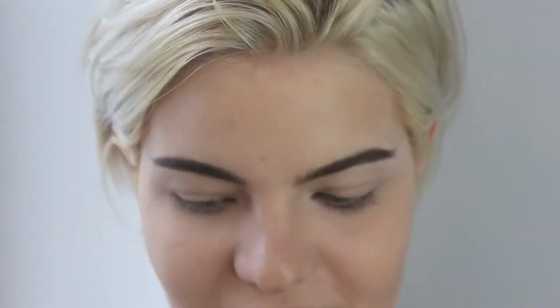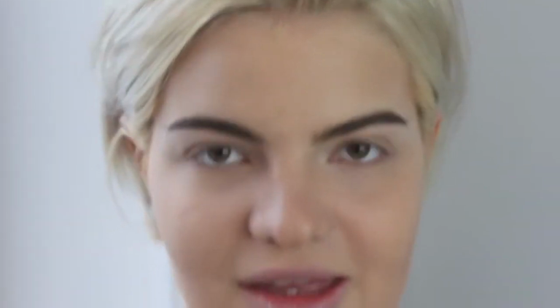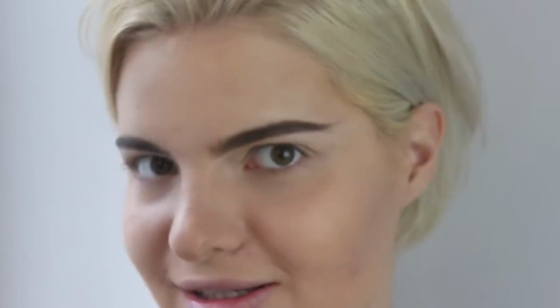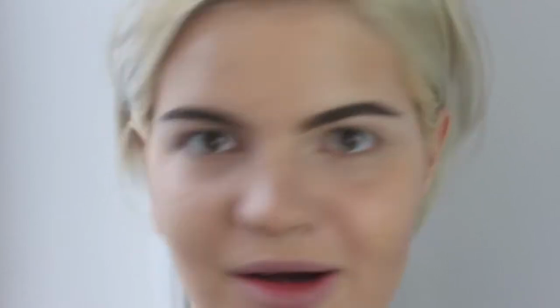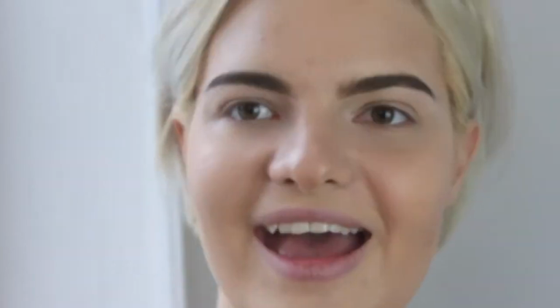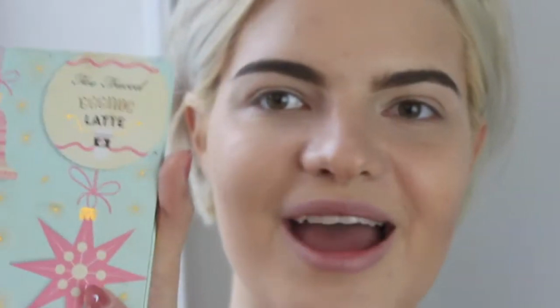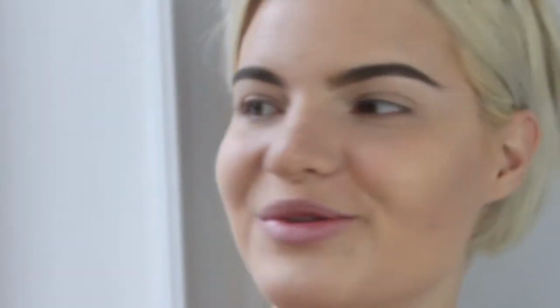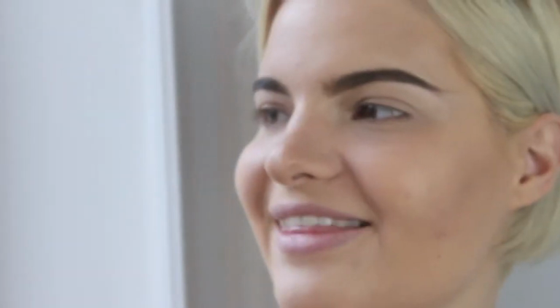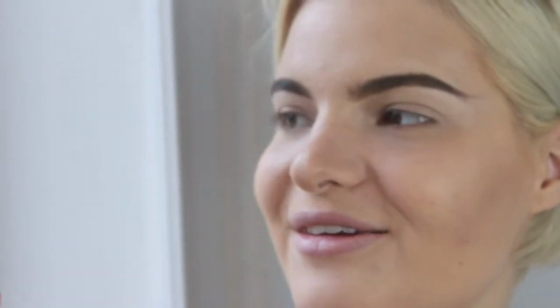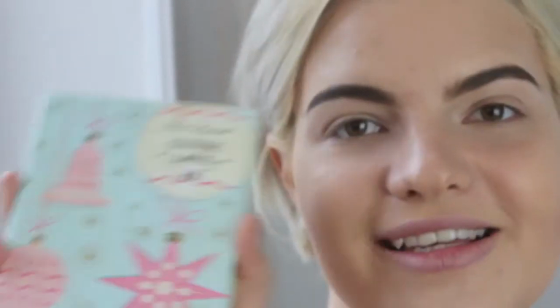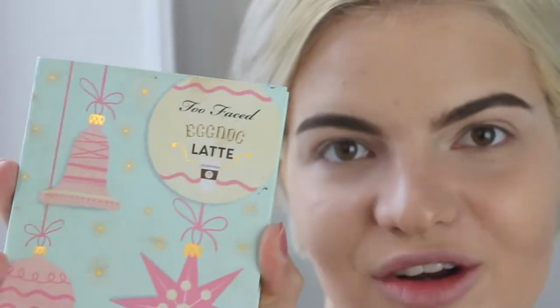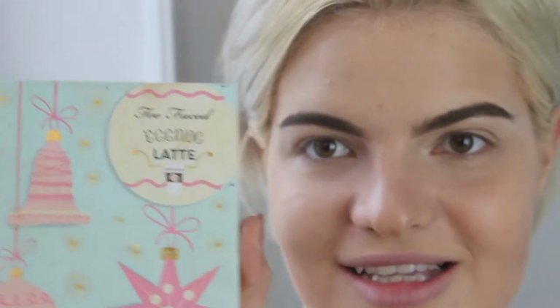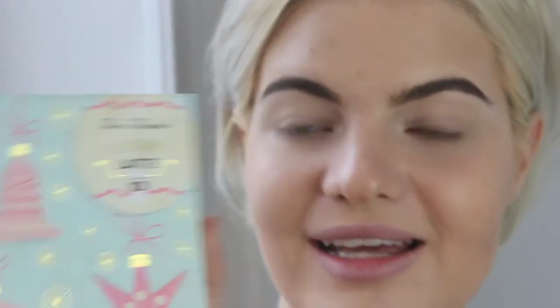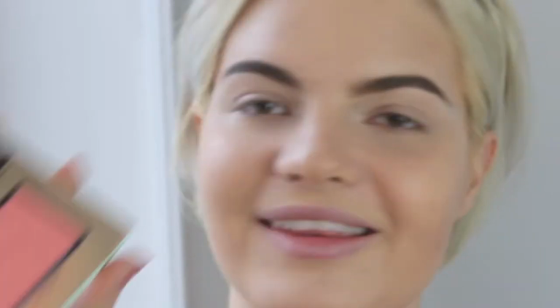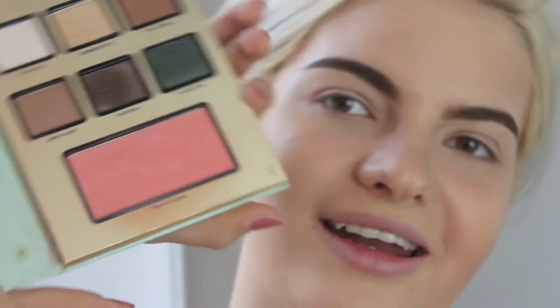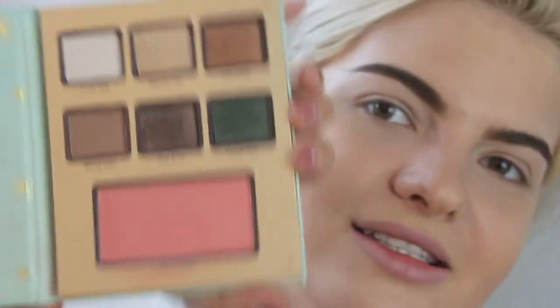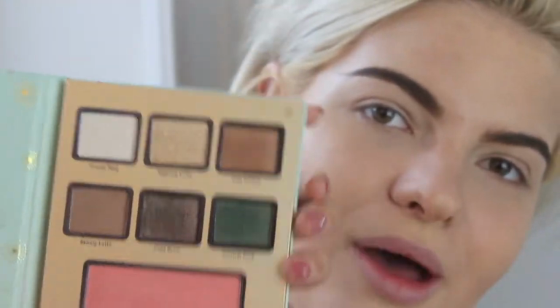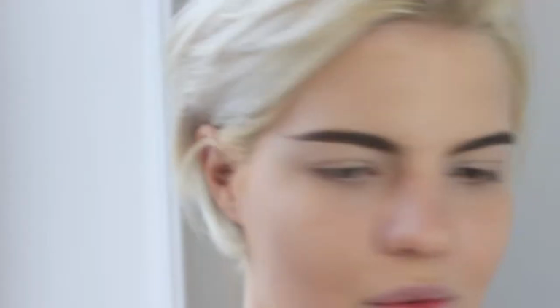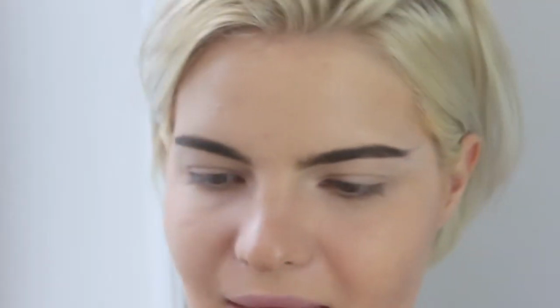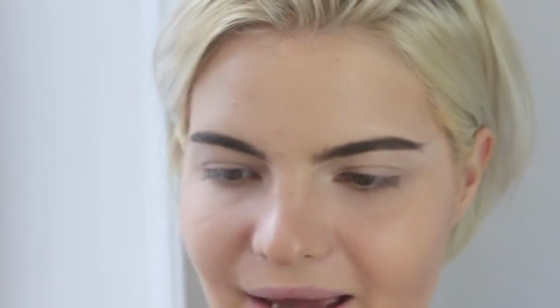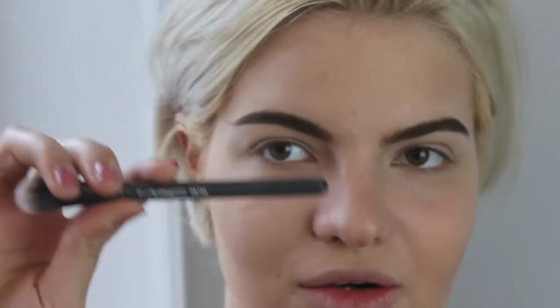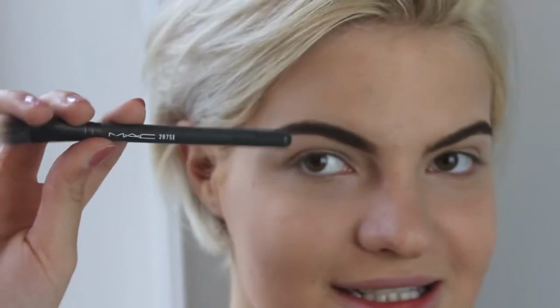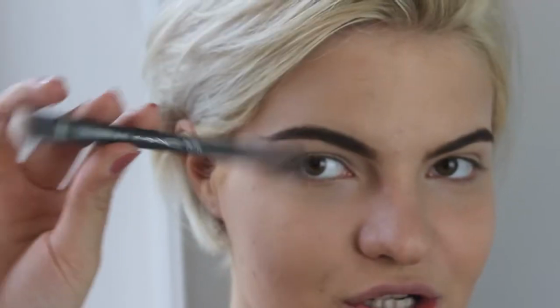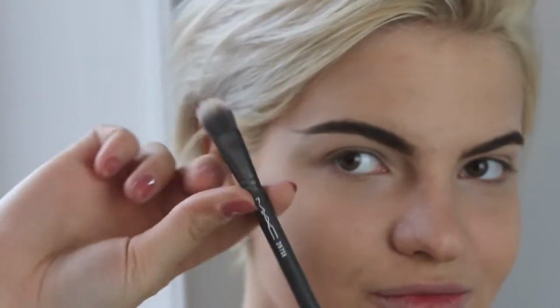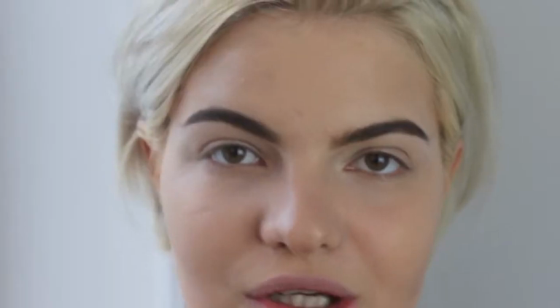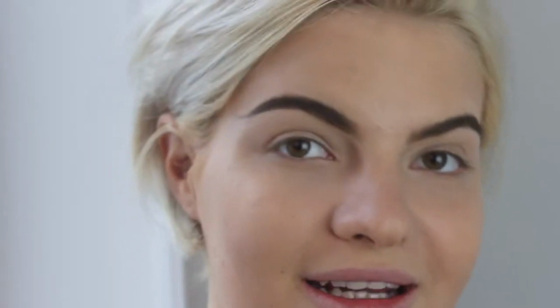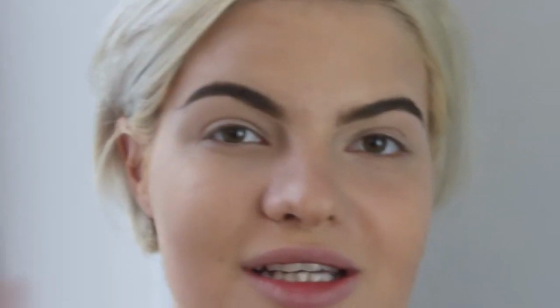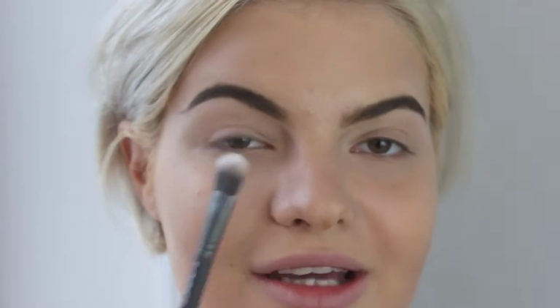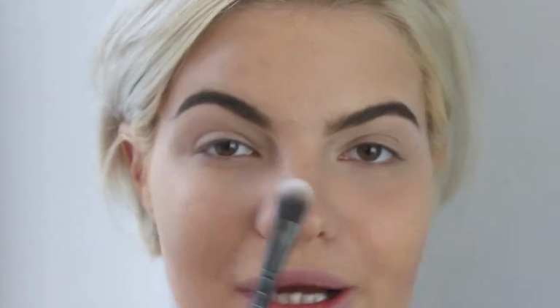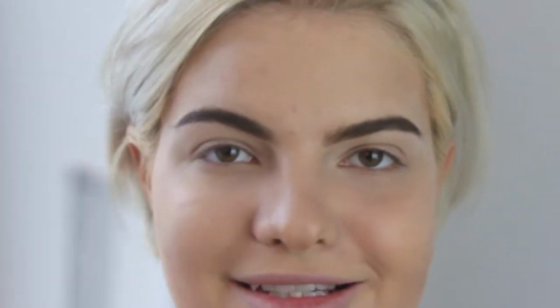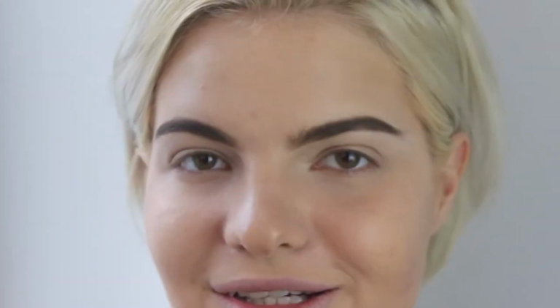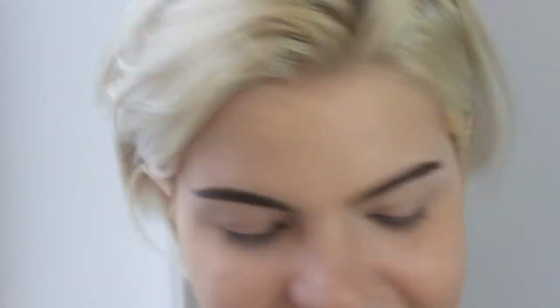Since I've already primed my eyes, I'm gonna start off with the first color. I'm using the Too Faced Eggnog Latte palette and the color Central Part, applied with the MAC 287 brush, putting it on my eyelid and really avoiding the center of my lid.